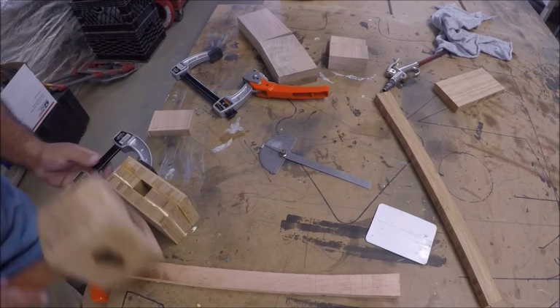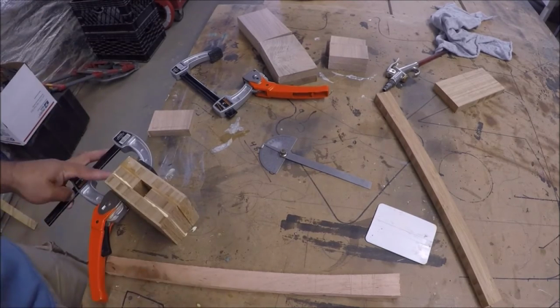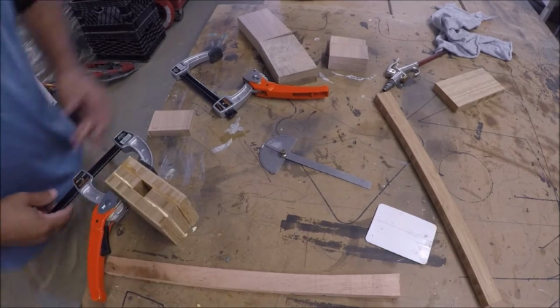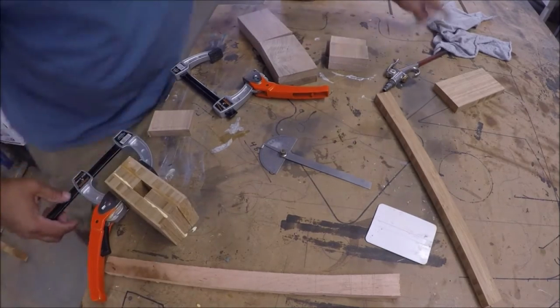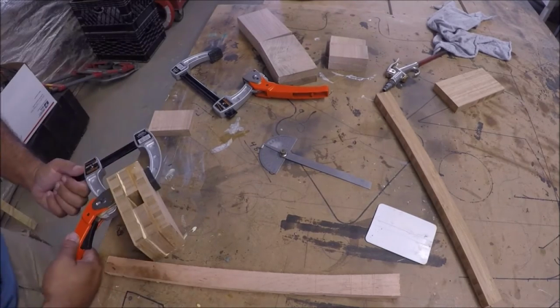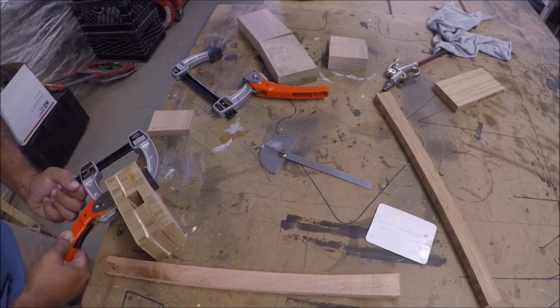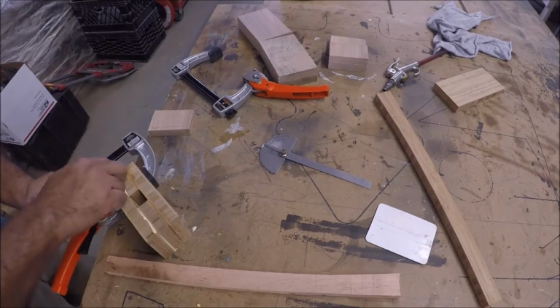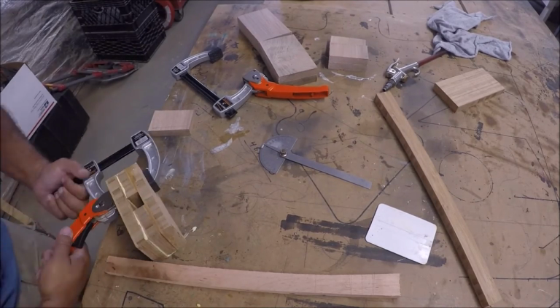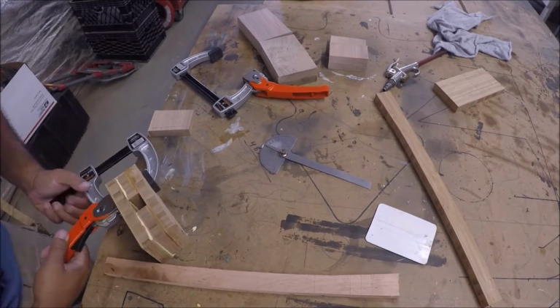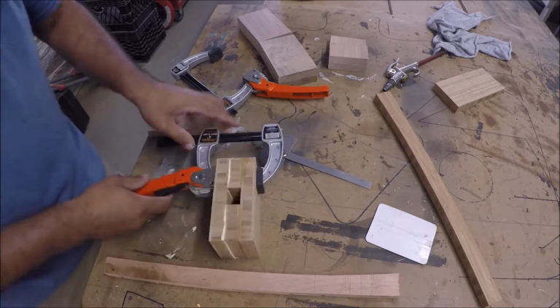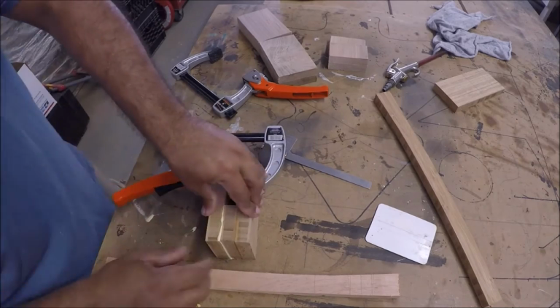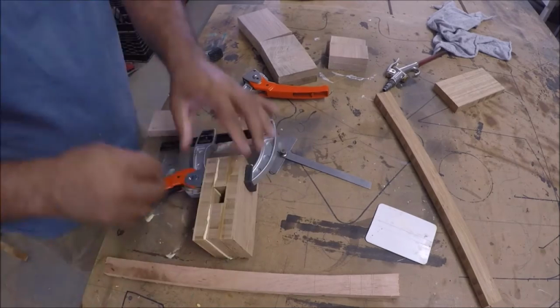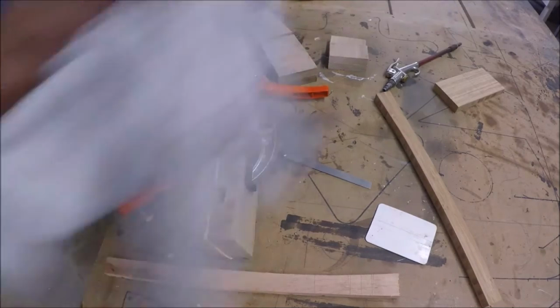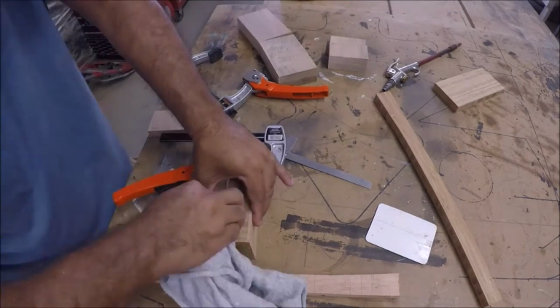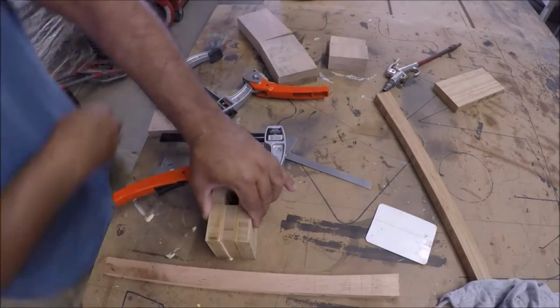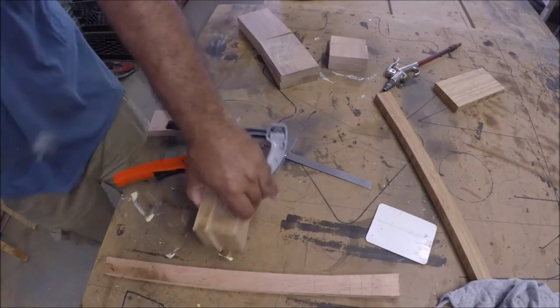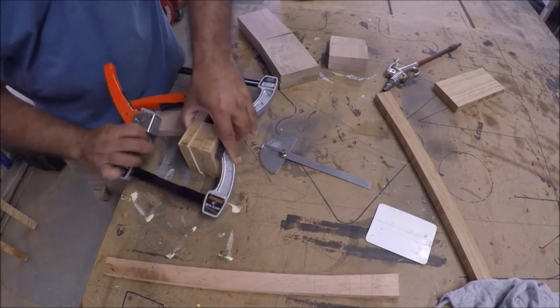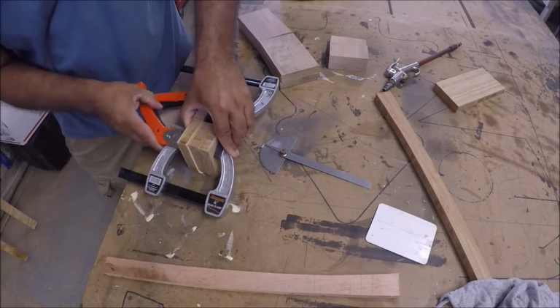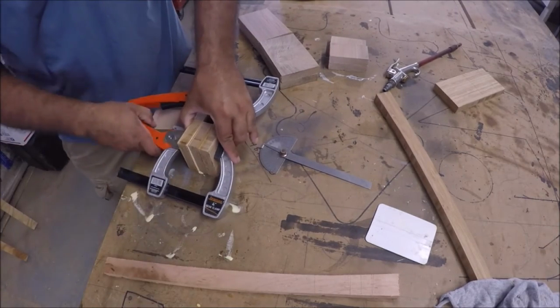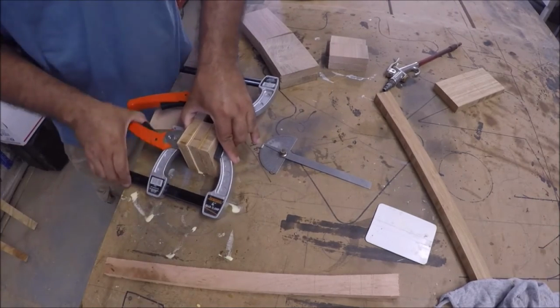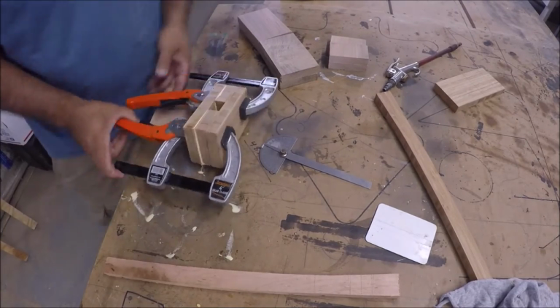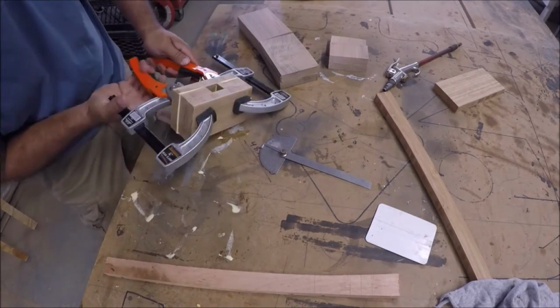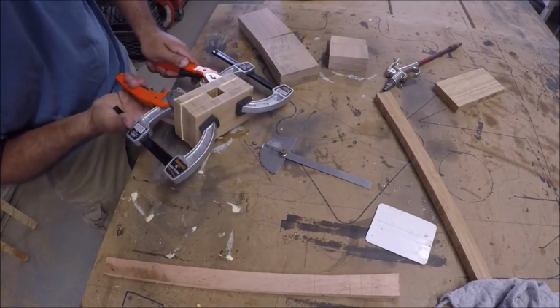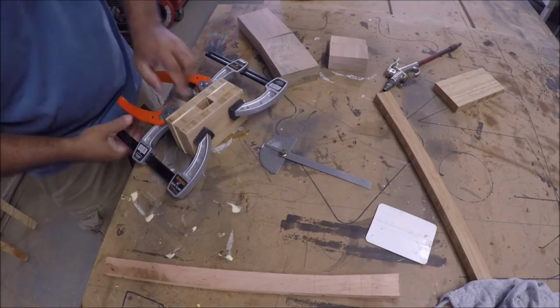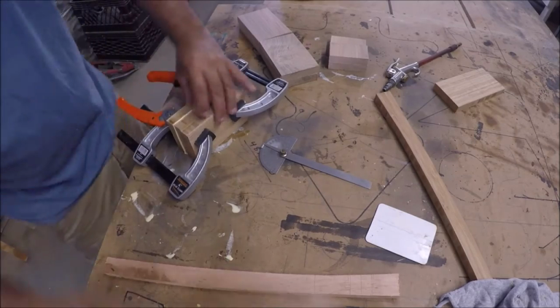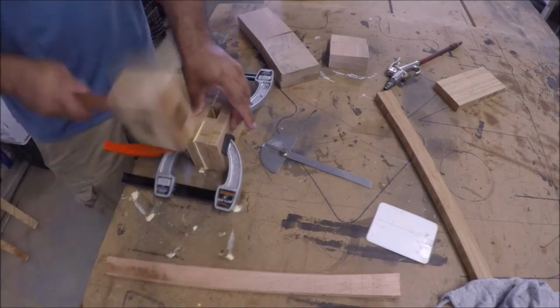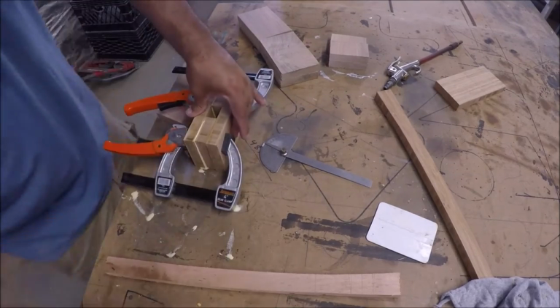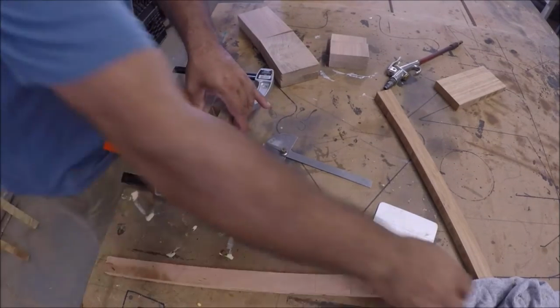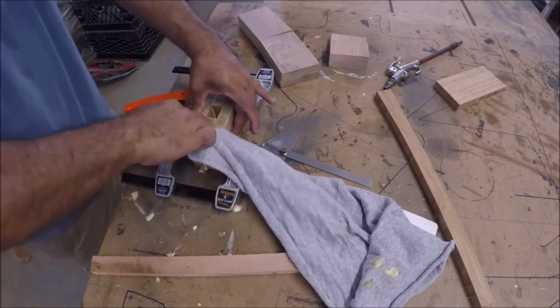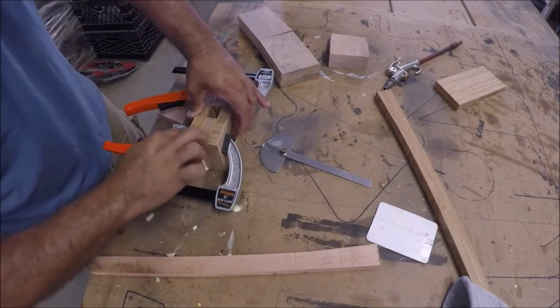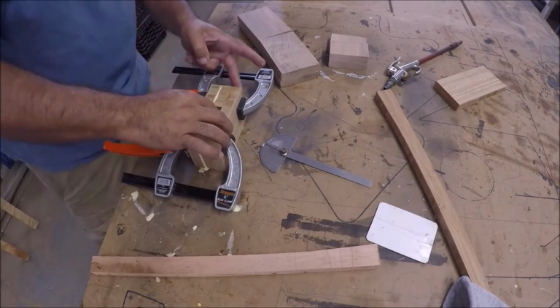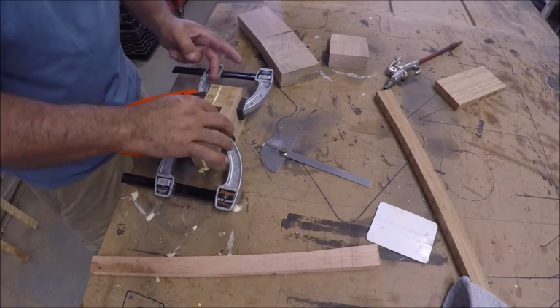Here I clamp it up and tweak it out. It slipped around a little bit so I just beat it back into place.